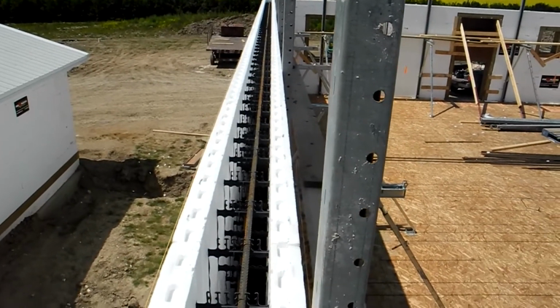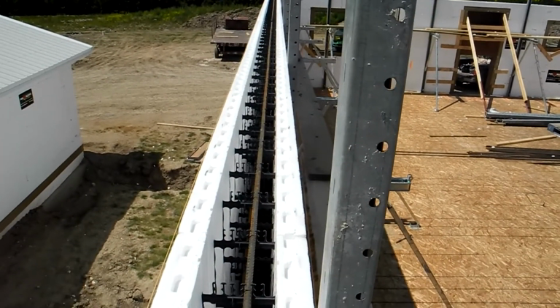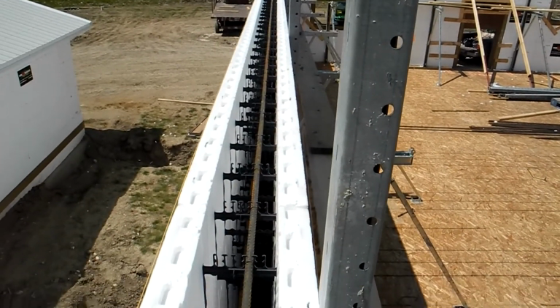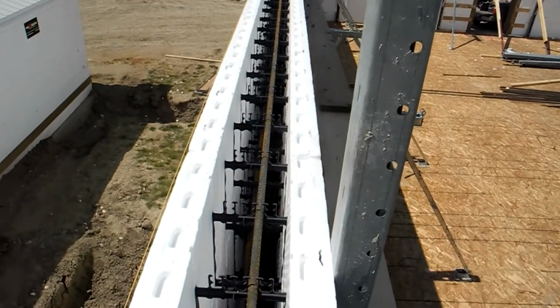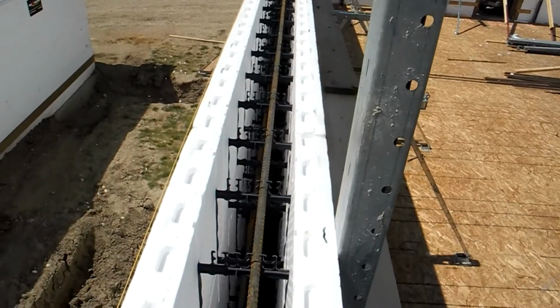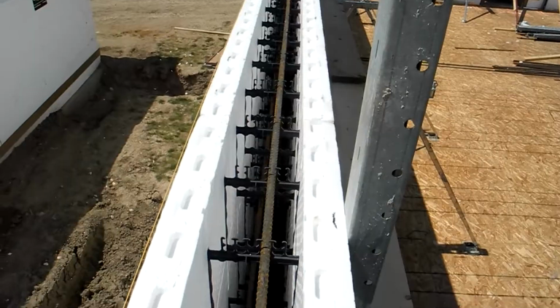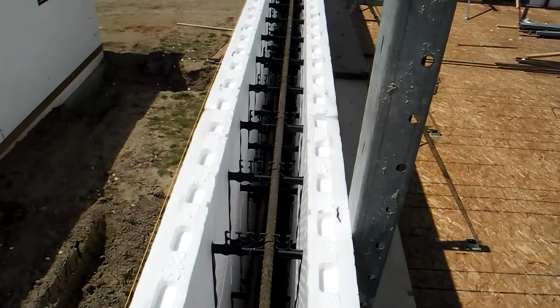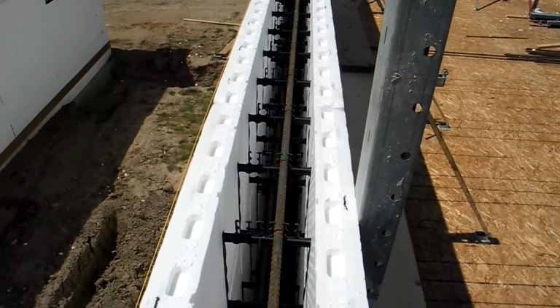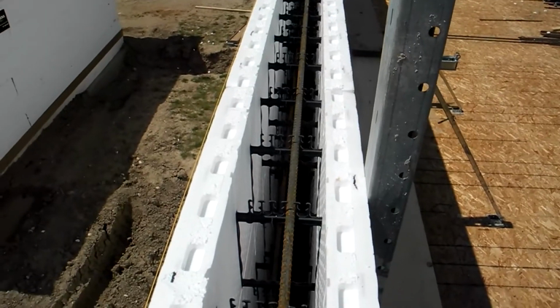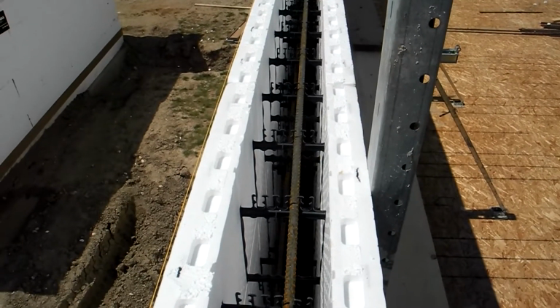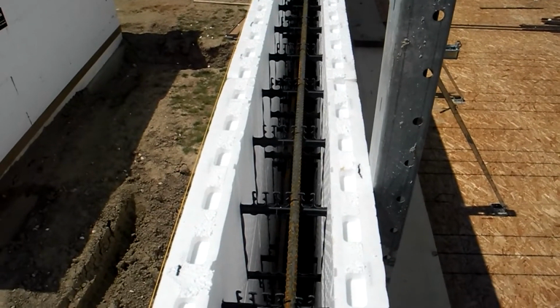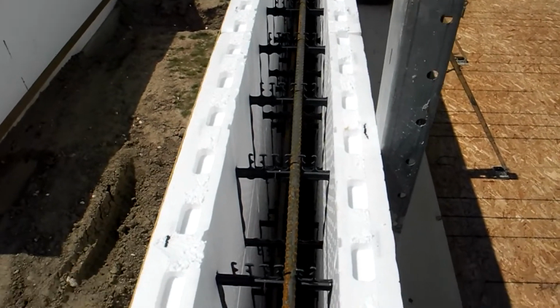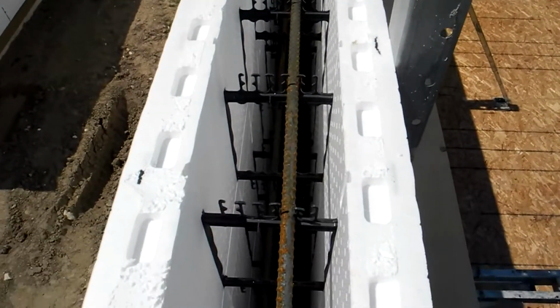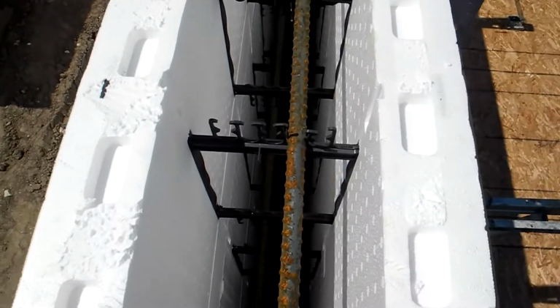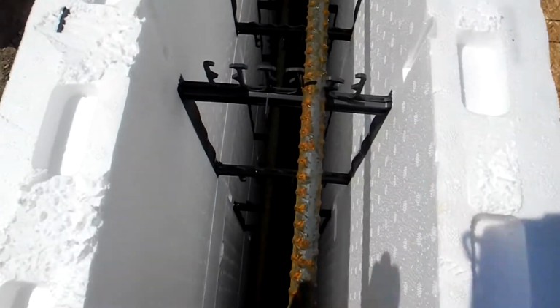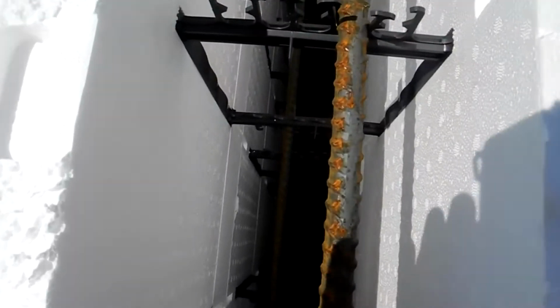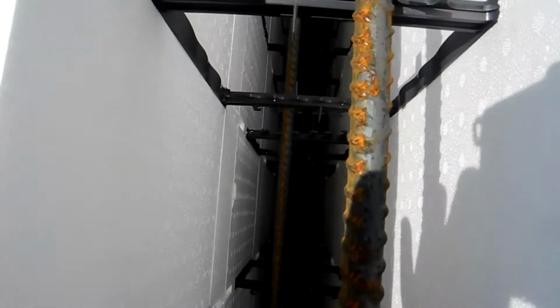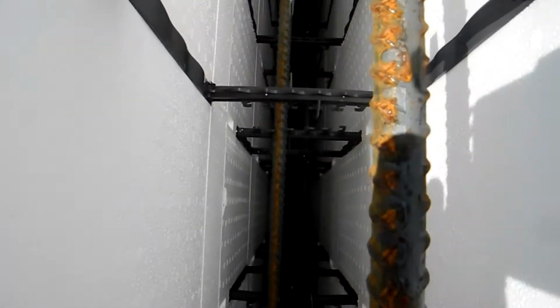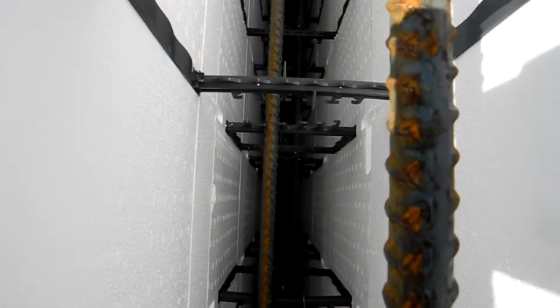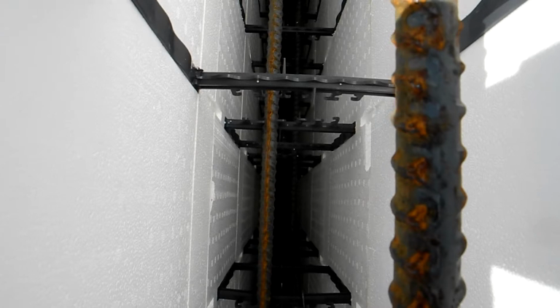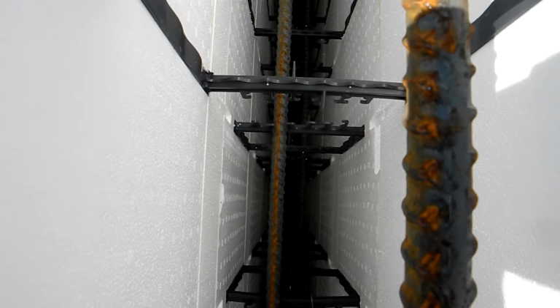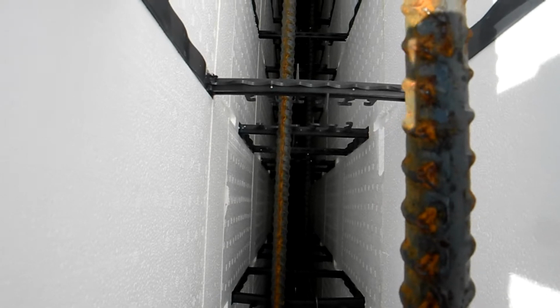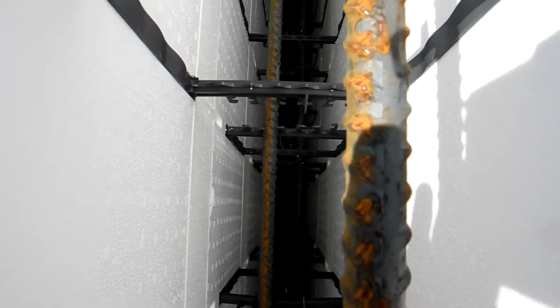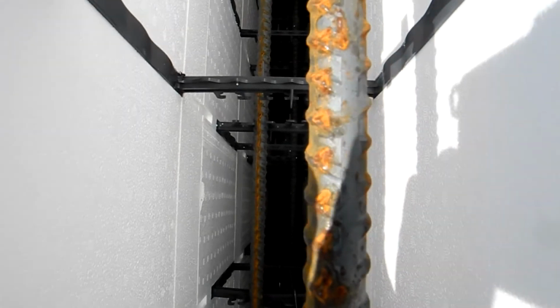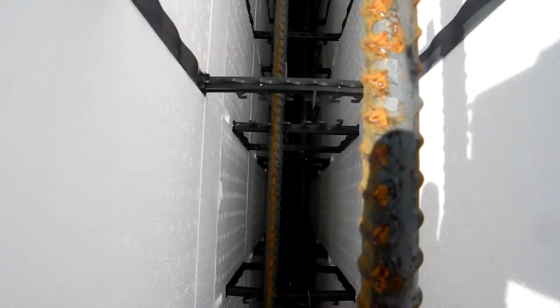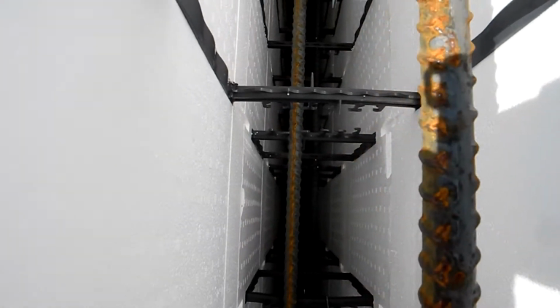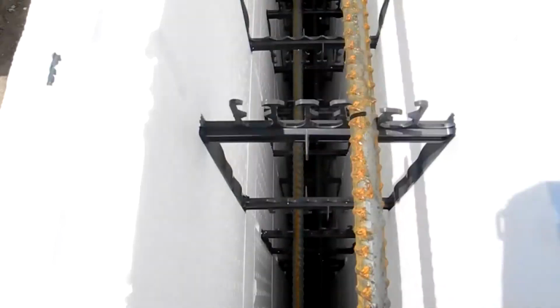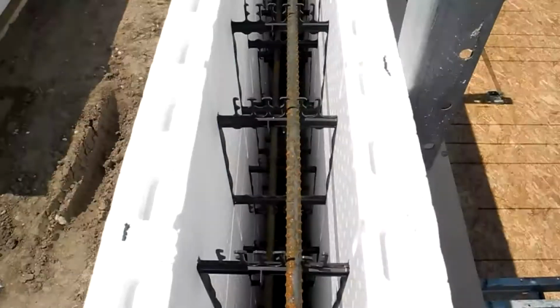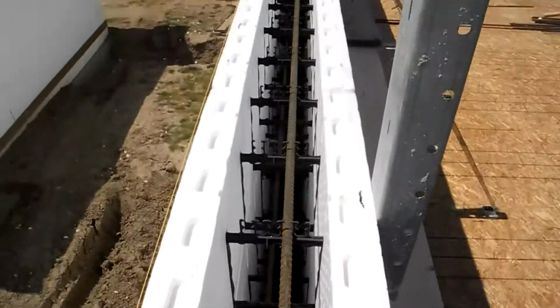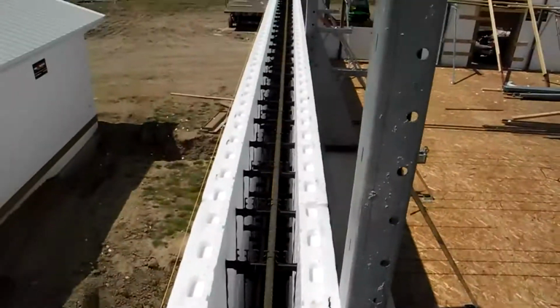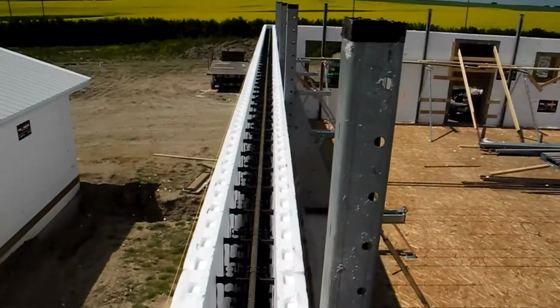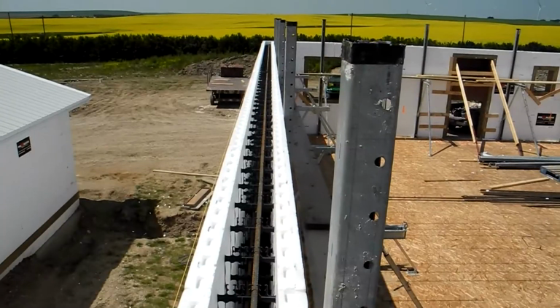They've got the rebar in — it's really good. They've got 15M or number 5 bar in there. It's staggered. If I go down the wall, you'll see it's staggered, so it's going to be very good for them to put their vertical rebar in. They haven't done that yet.